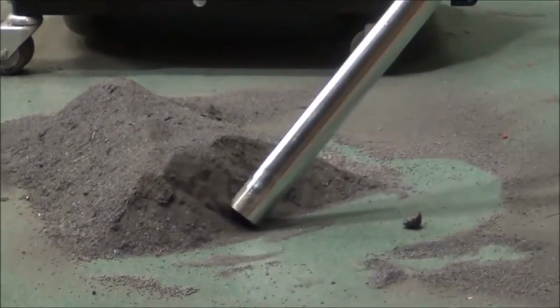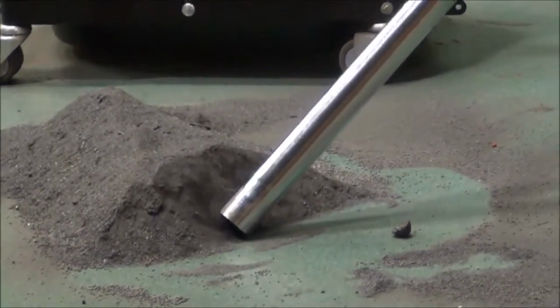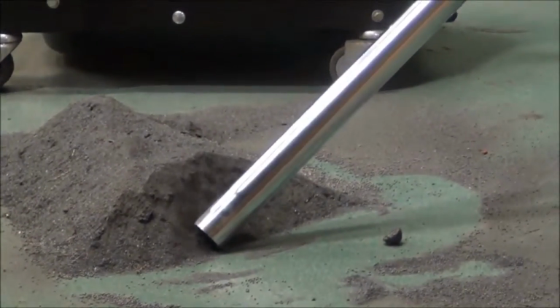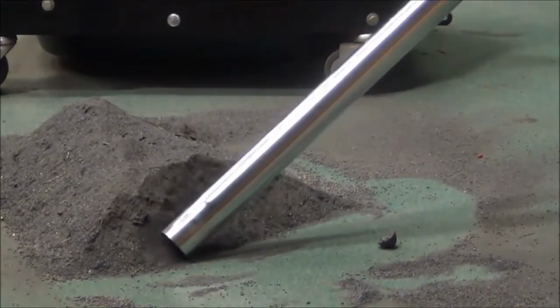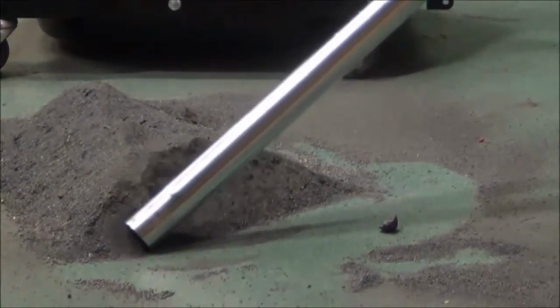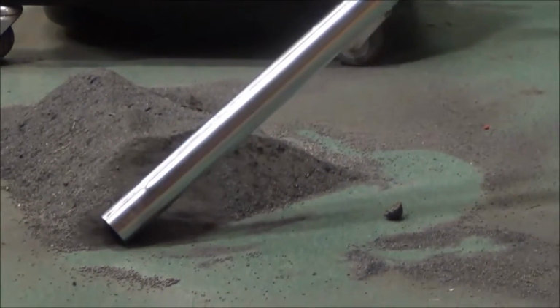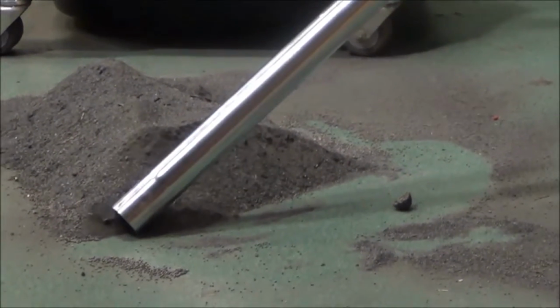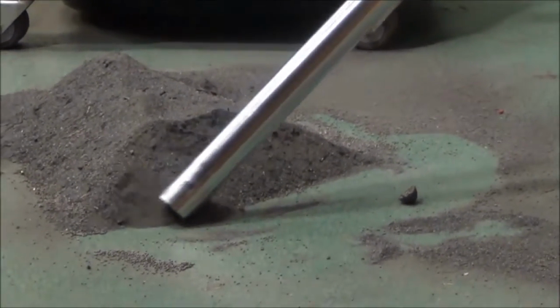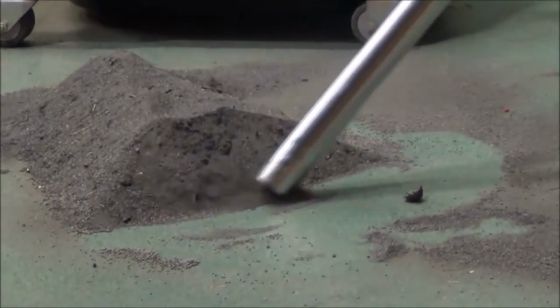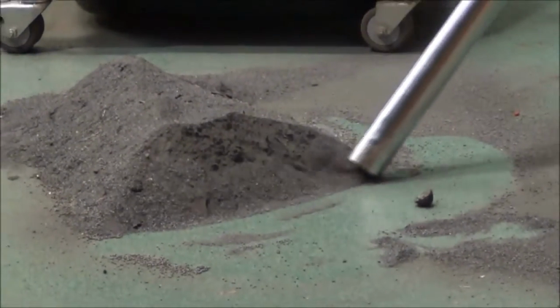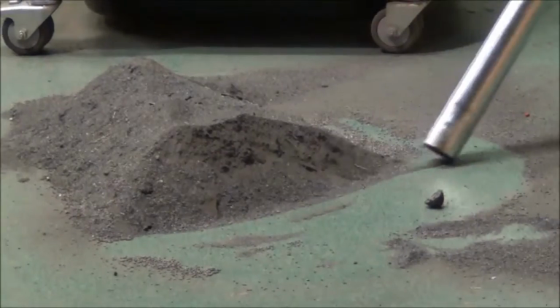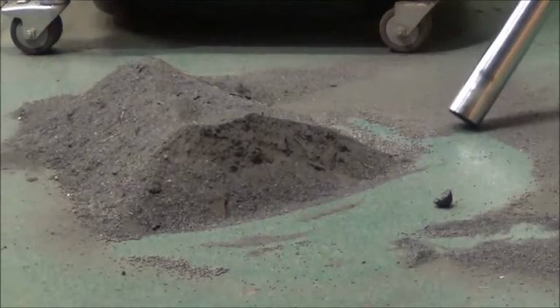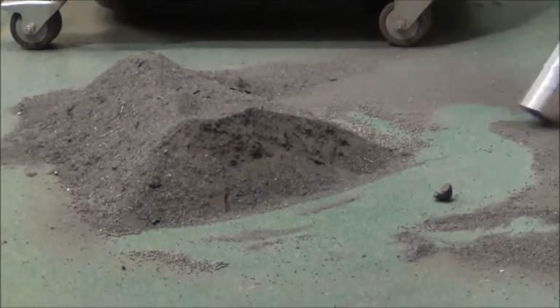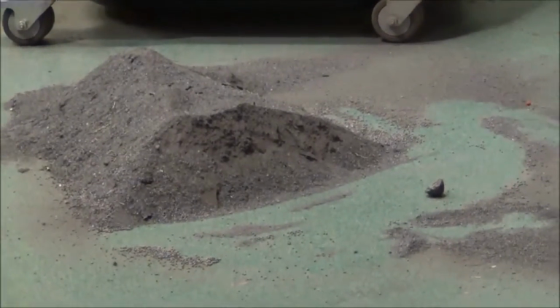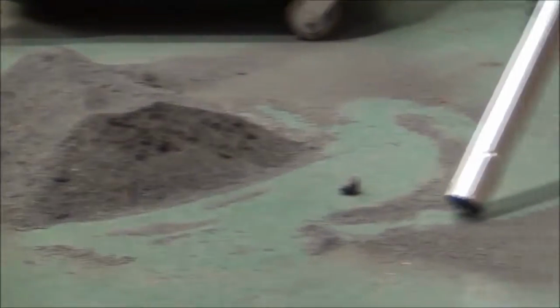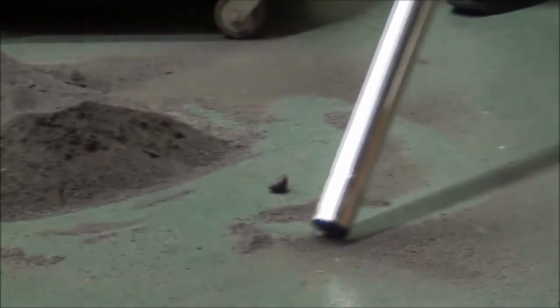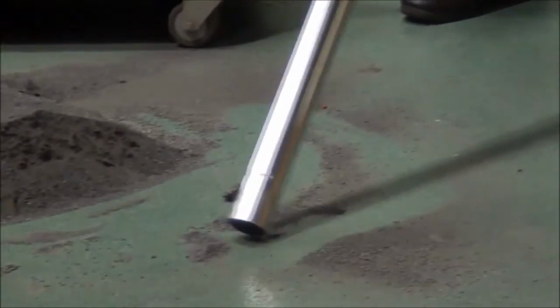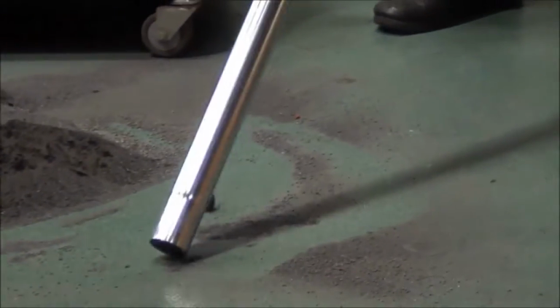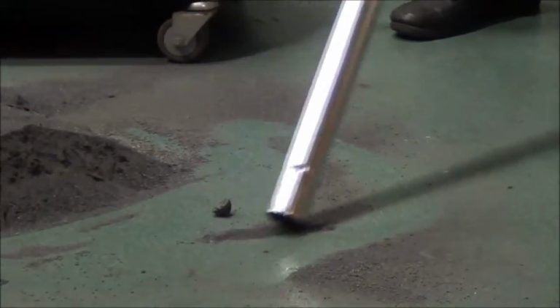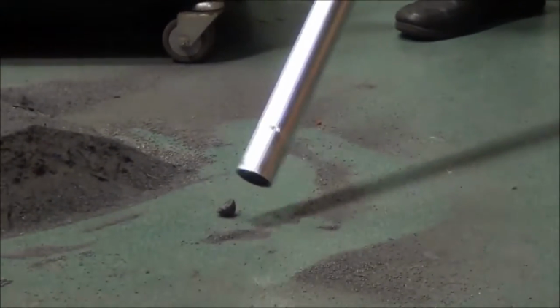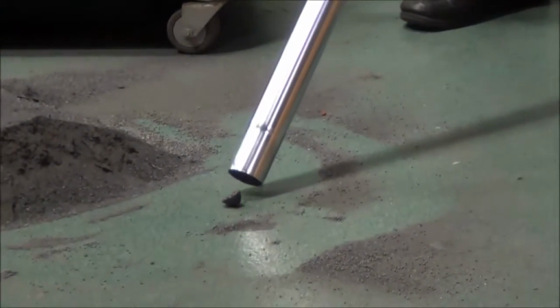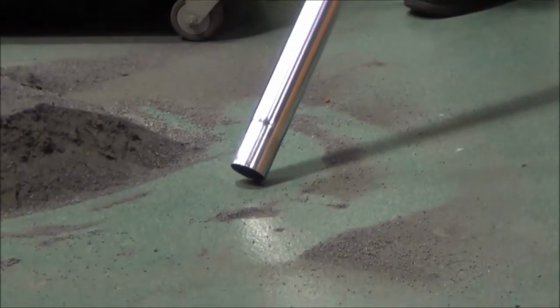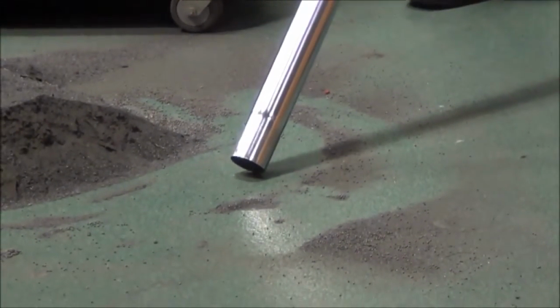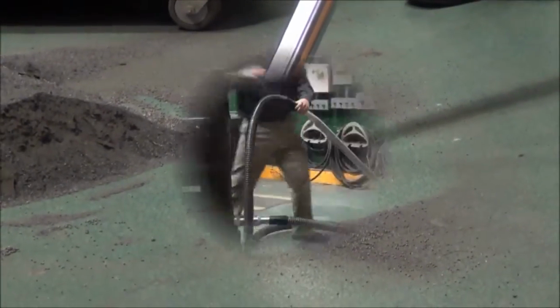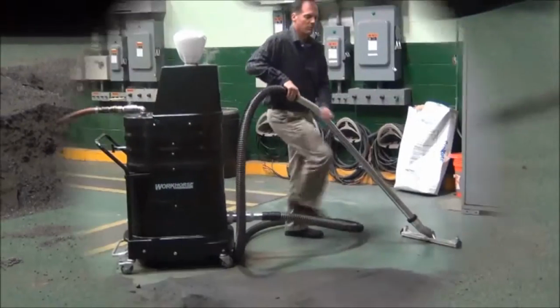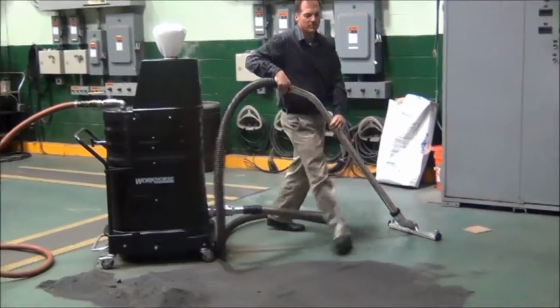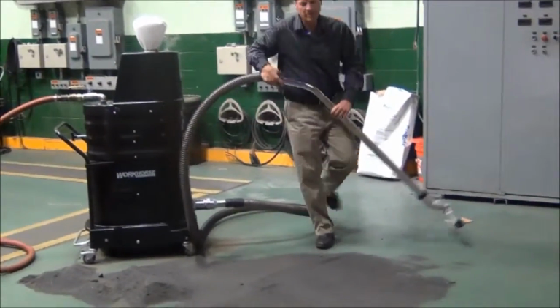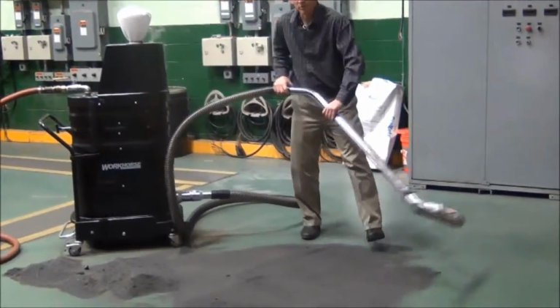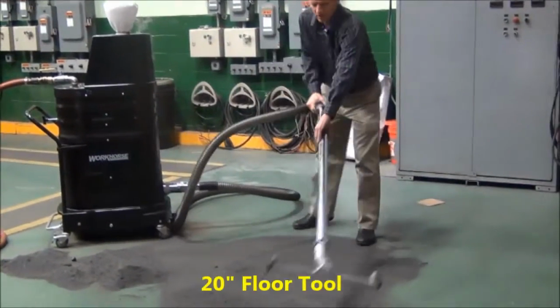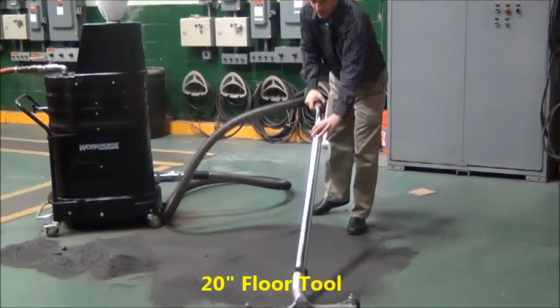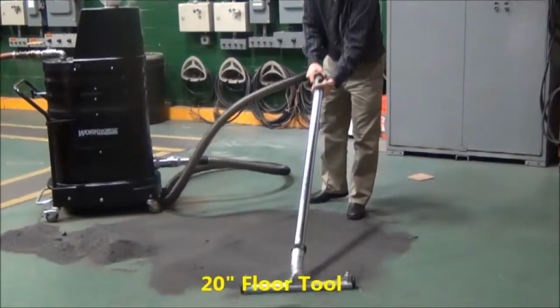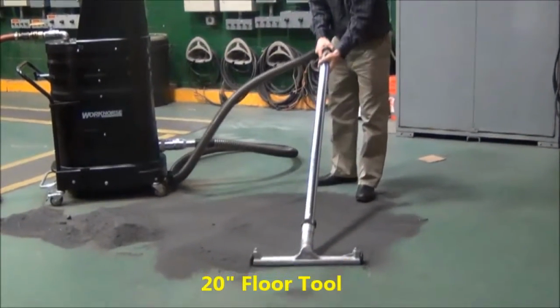But you'll see that this does move the material. It'll pick up all the residual and it'll pick up heavier material. We're going to use a 20 inch floor tool just to give you an idea.